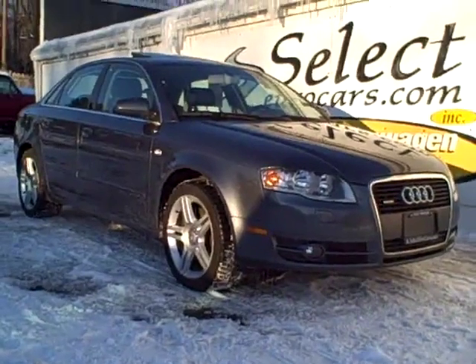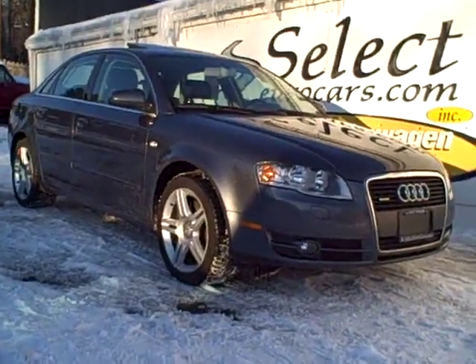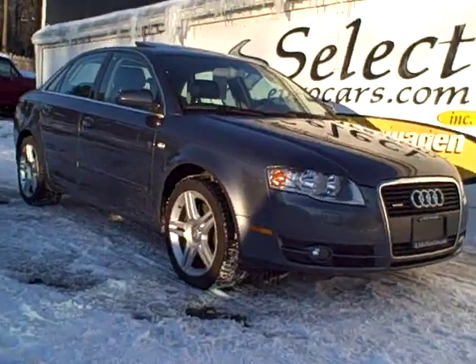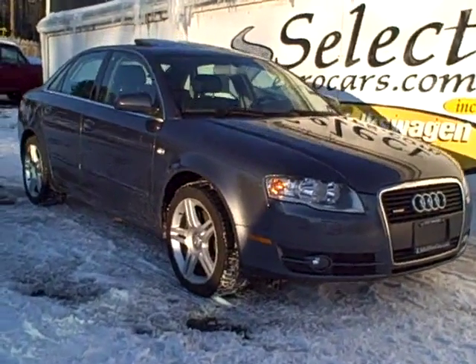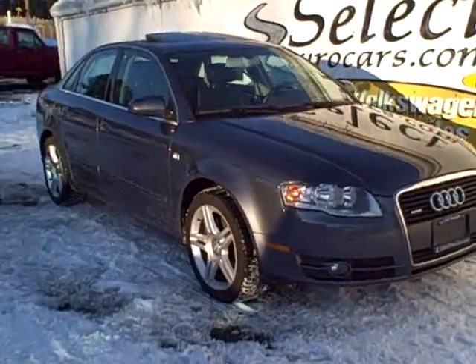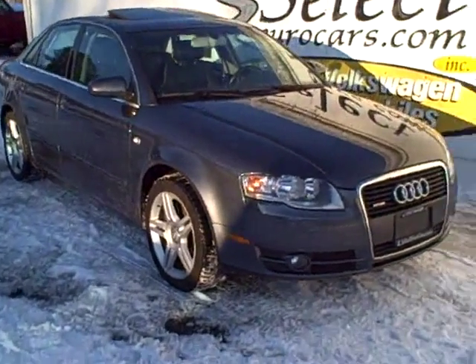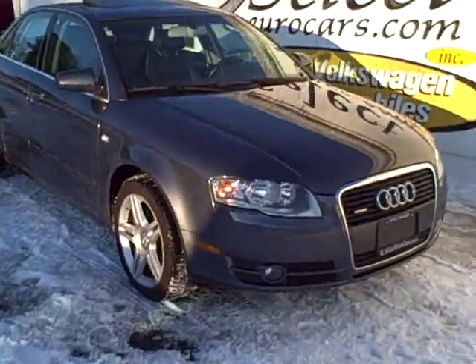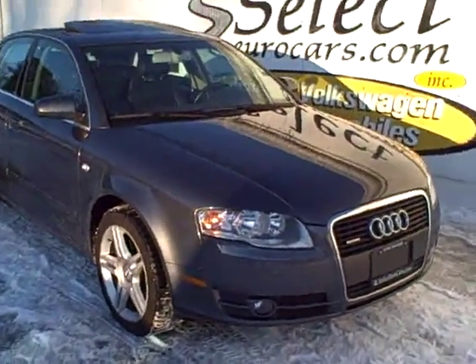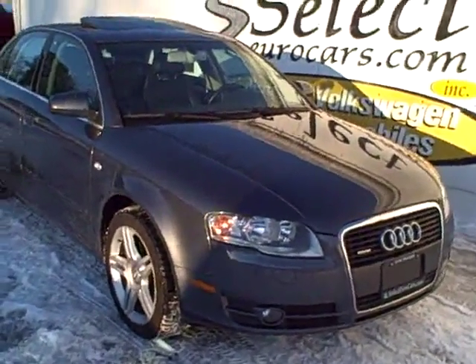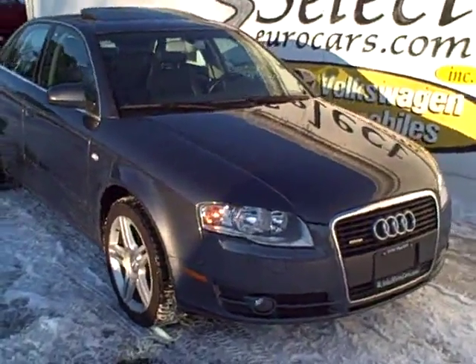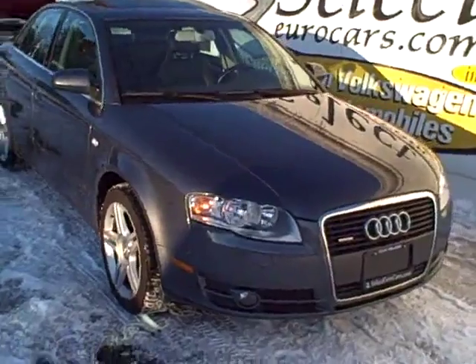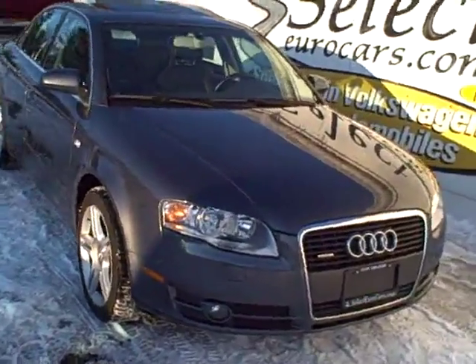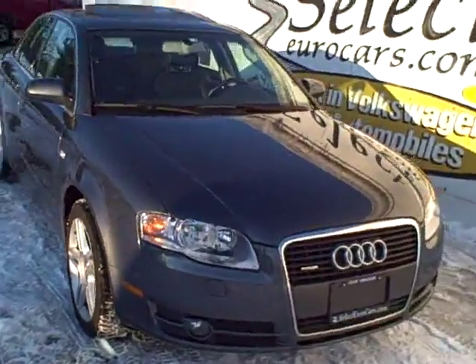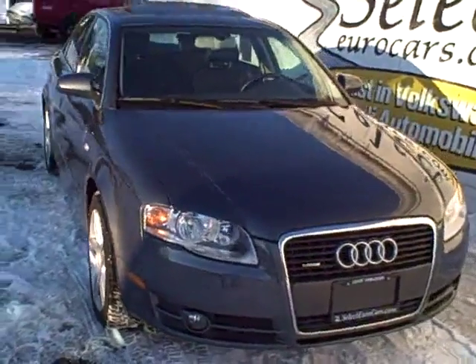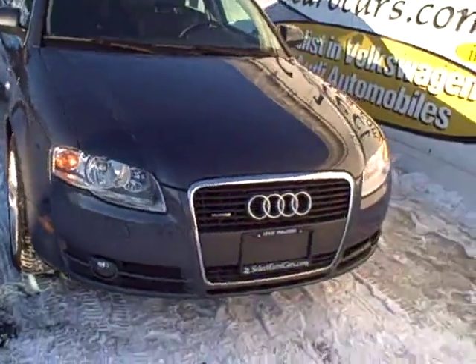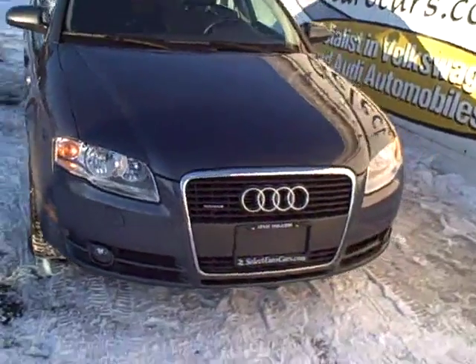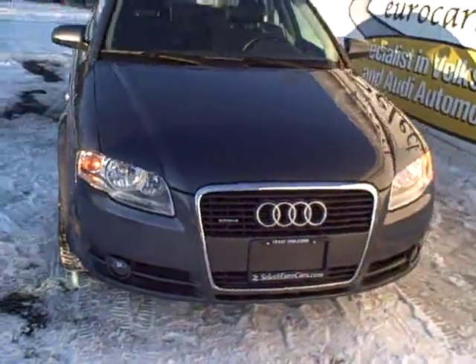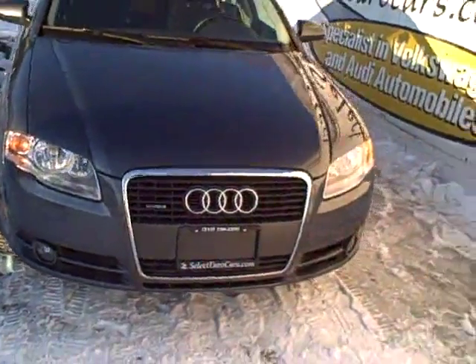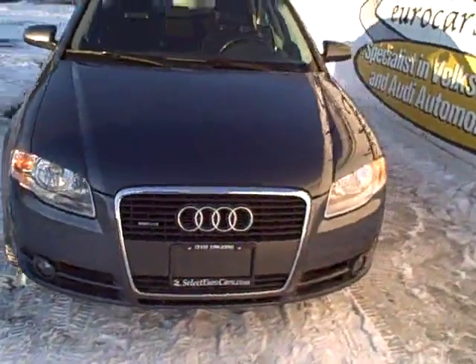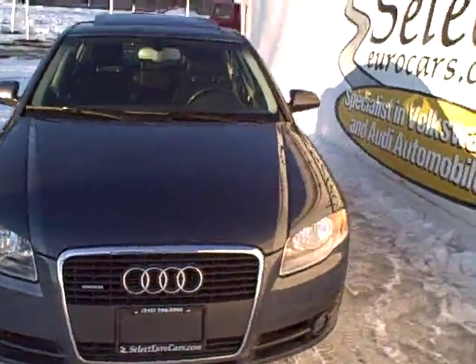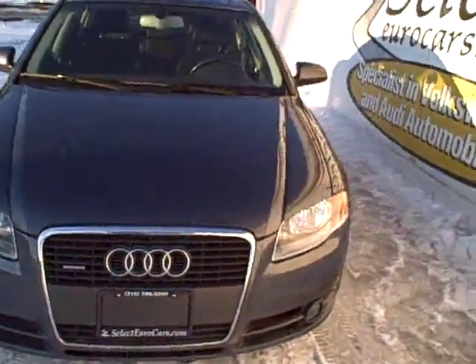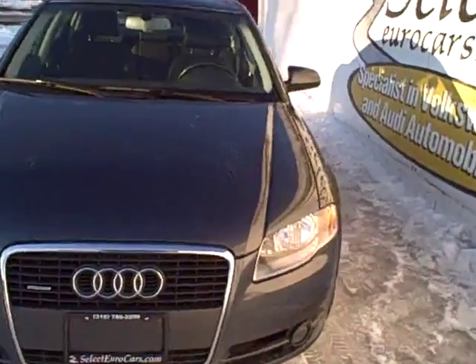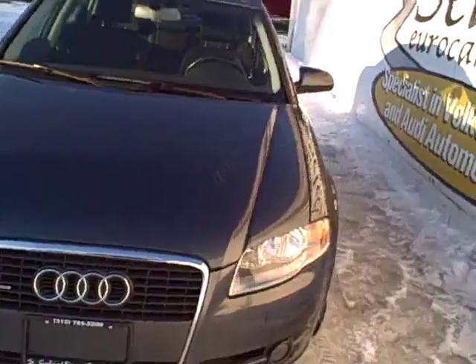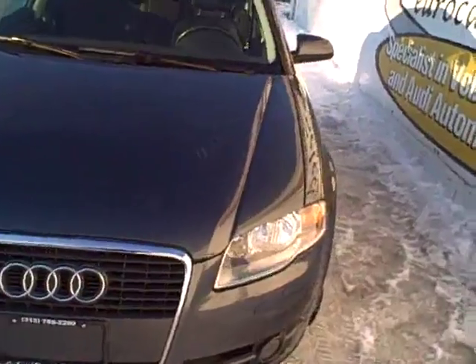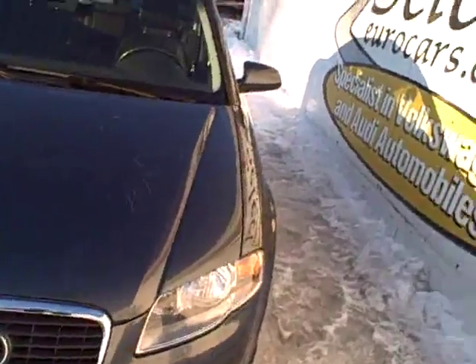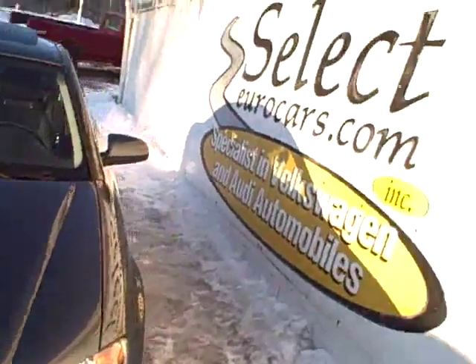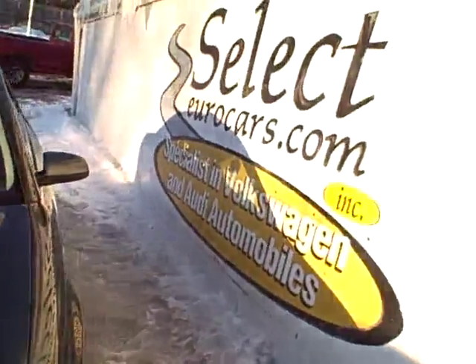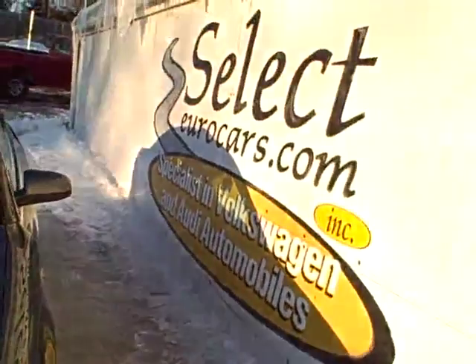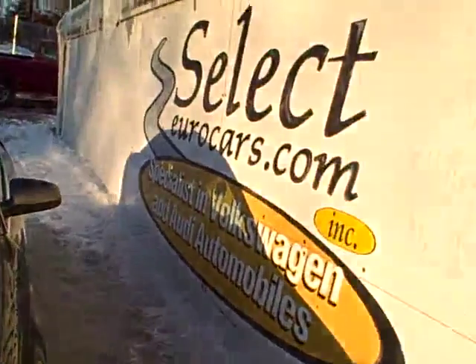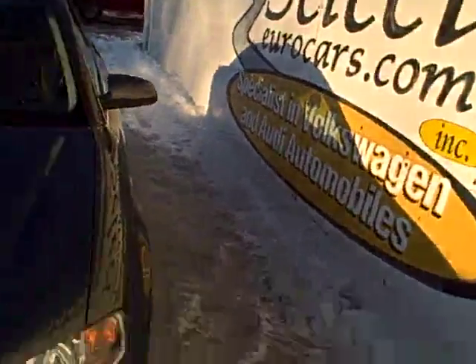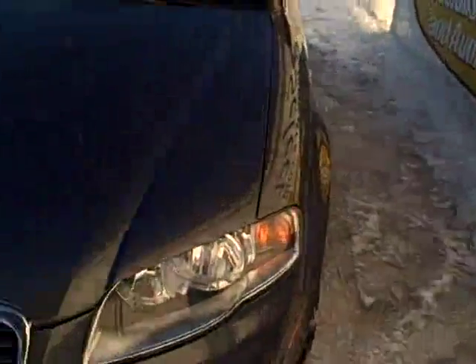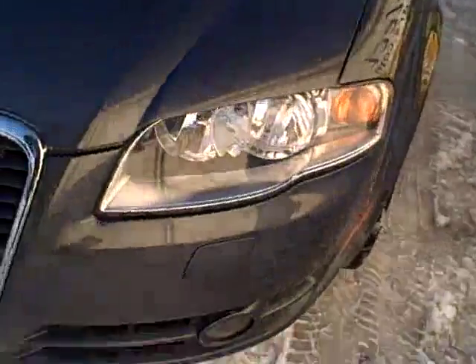2006 Audi A4 Quattro, all-wheel drive, all the time, approximately 200 horsepower, in the area of 30 miles per gallon on an all-wheel drive vehicle, which is just plain outstanding.